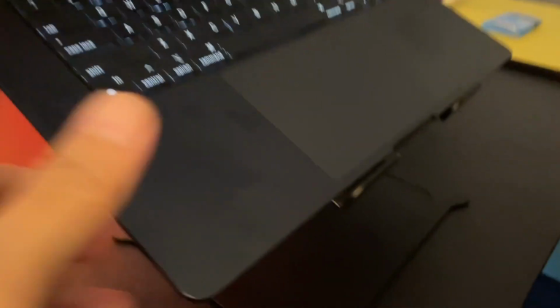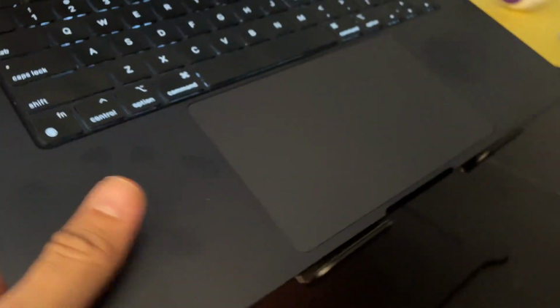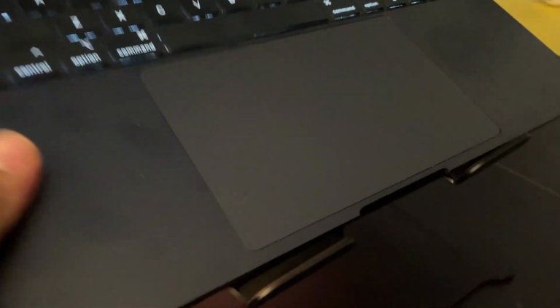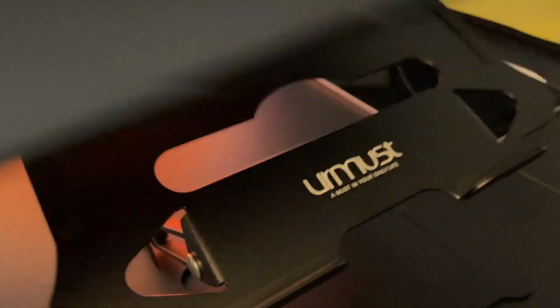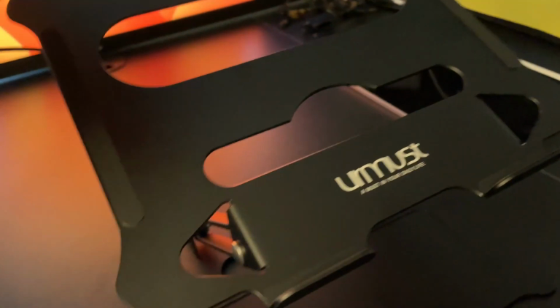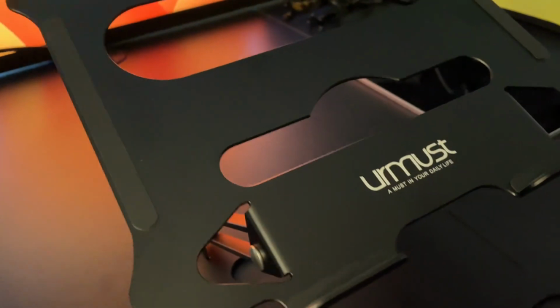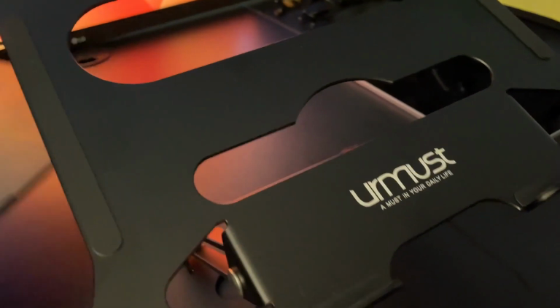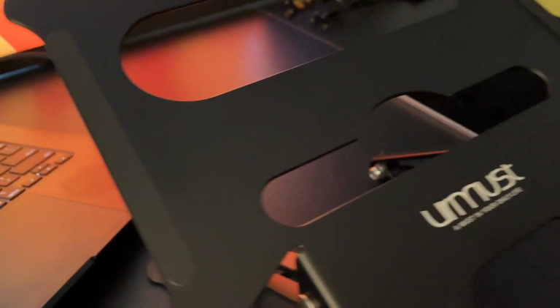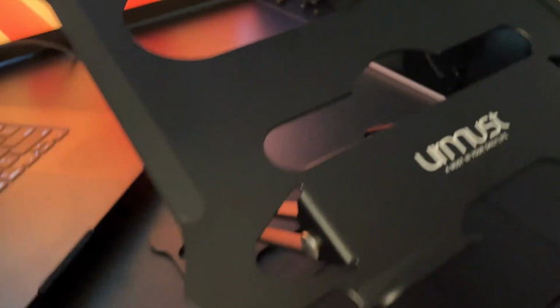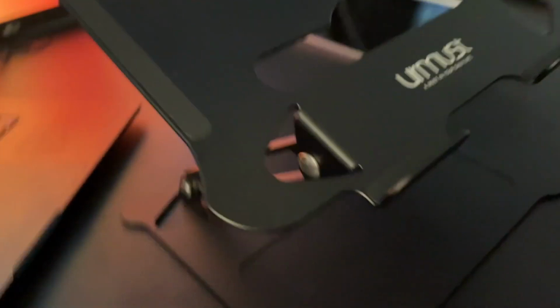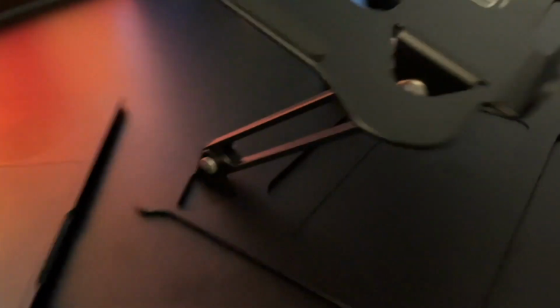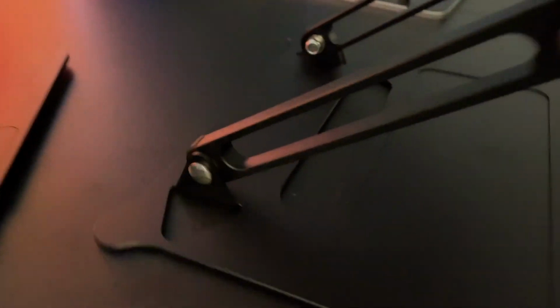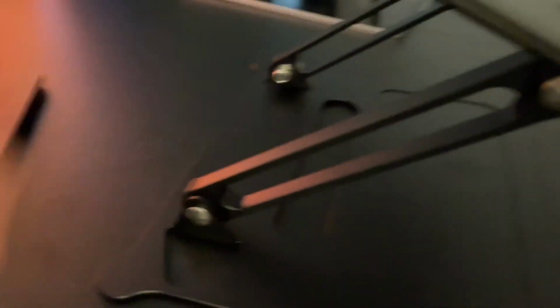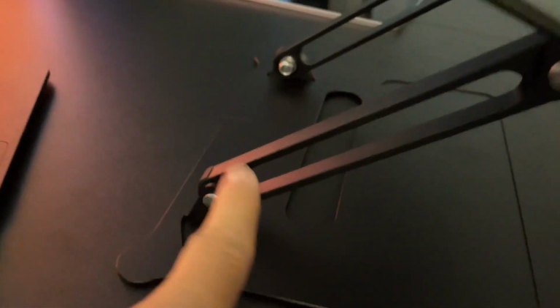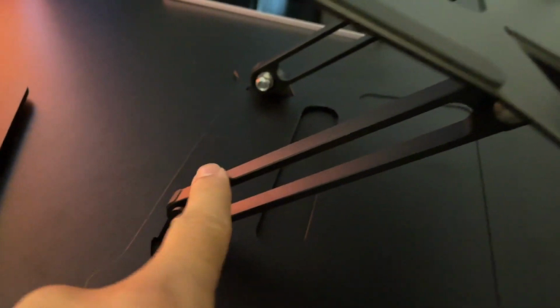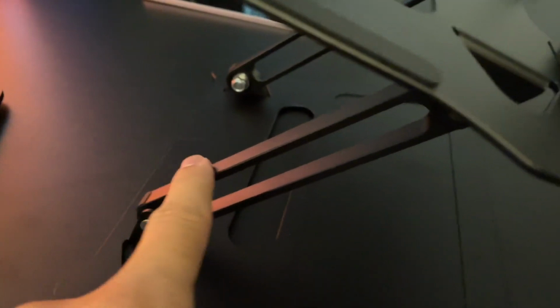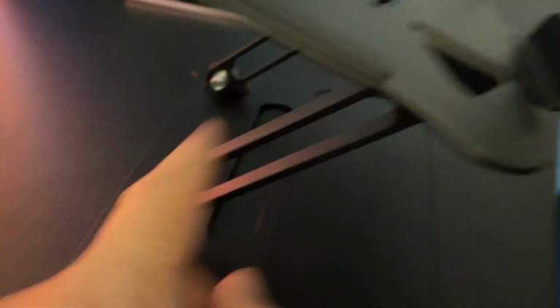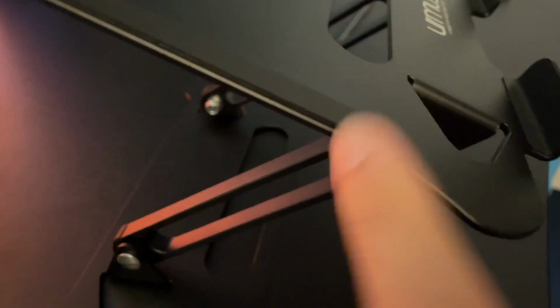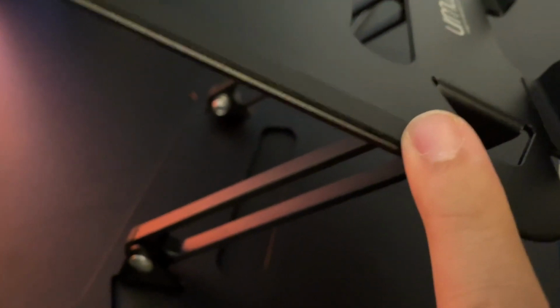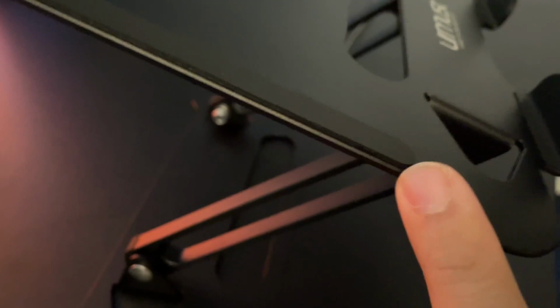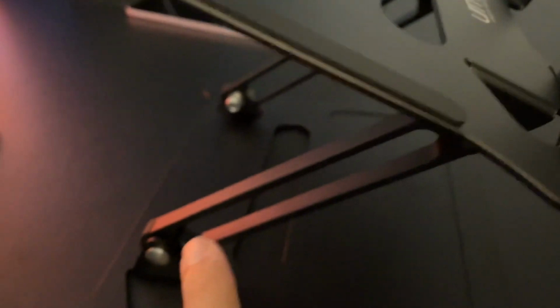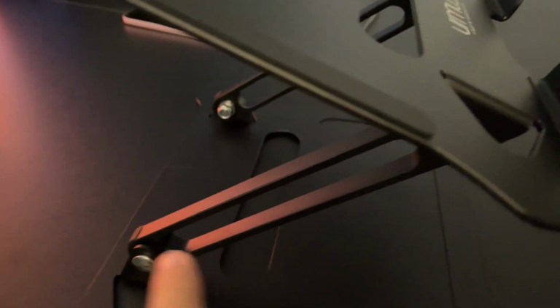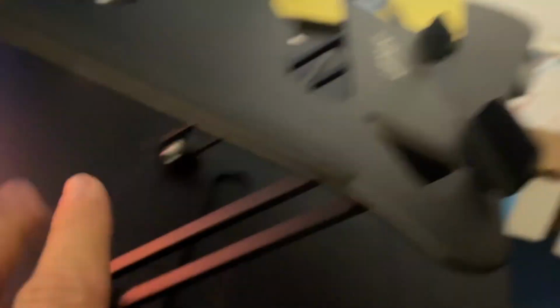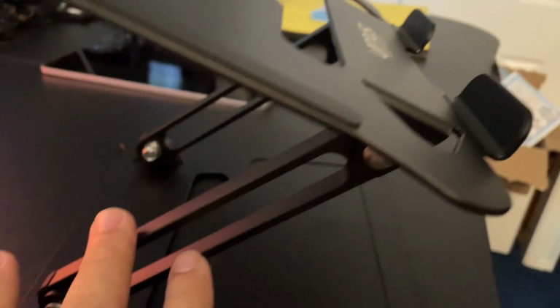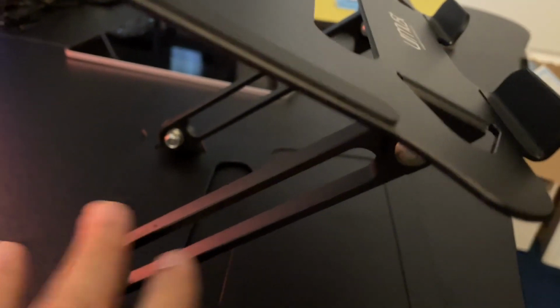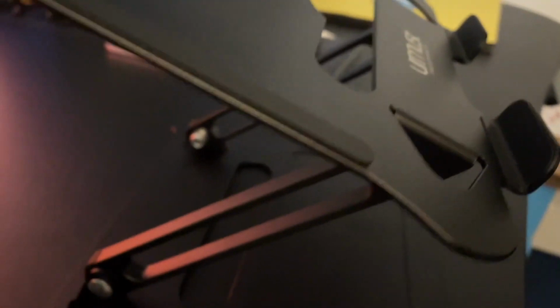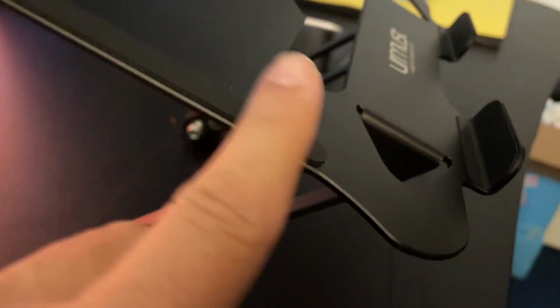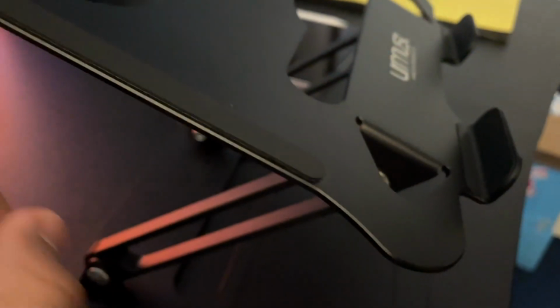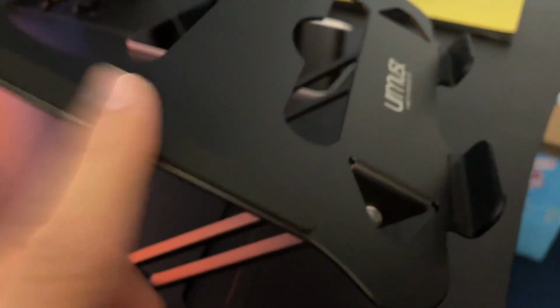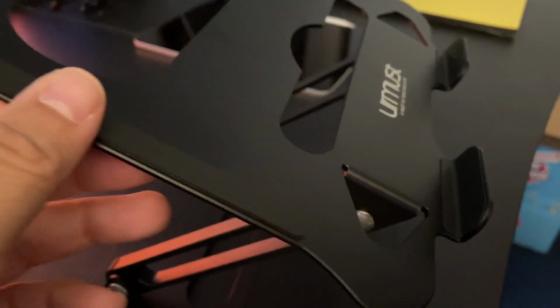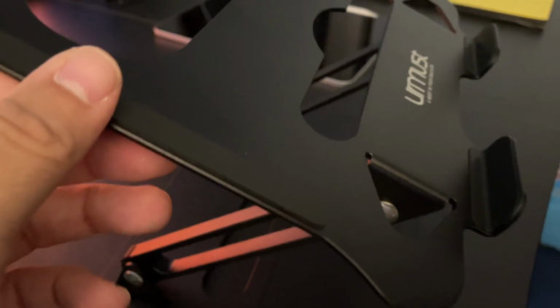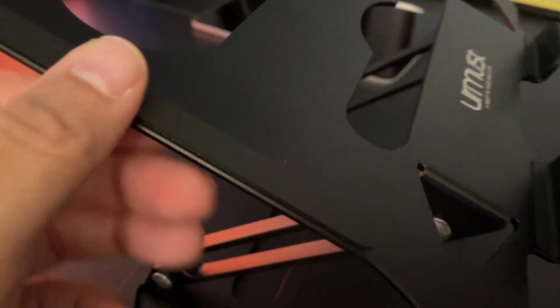This is adjustable, so depending on what height you want, it adjusts at two levels. It adjusts on these hinges here and this hinge here, so you can adjust the height of it and you can also adjust the angle that you want the laptop on.